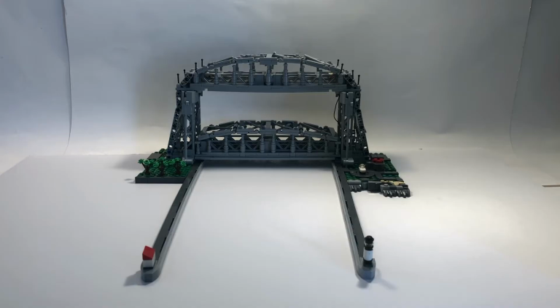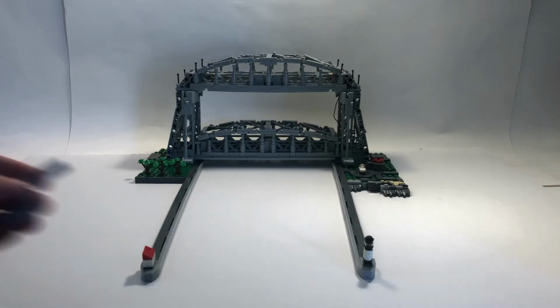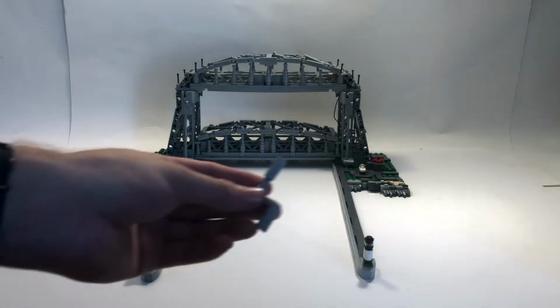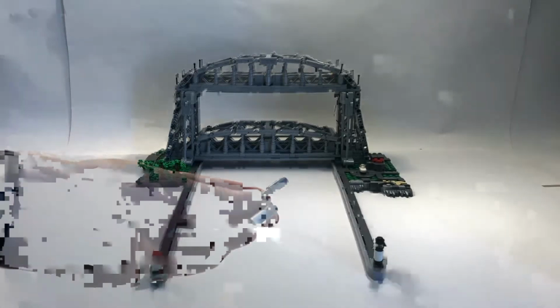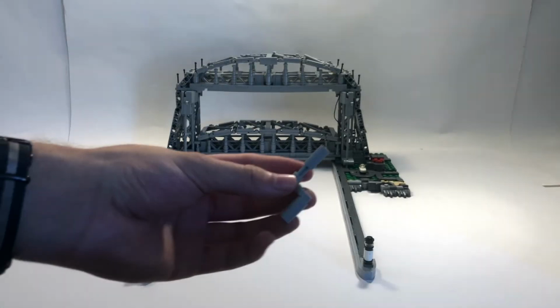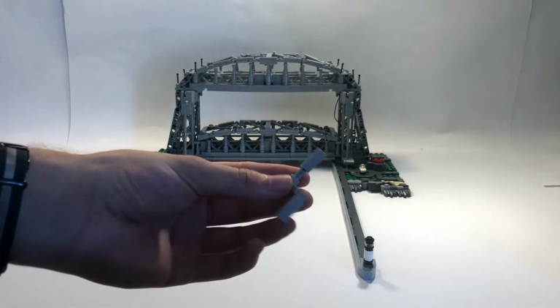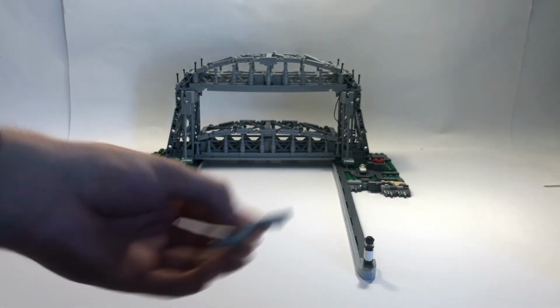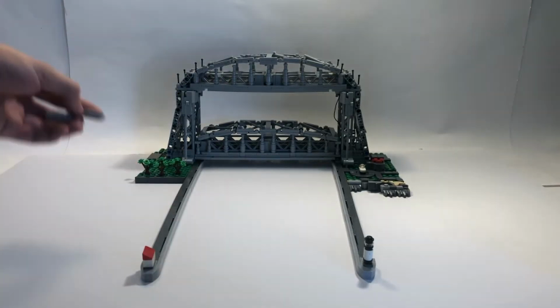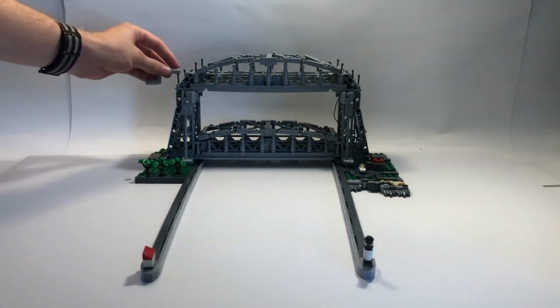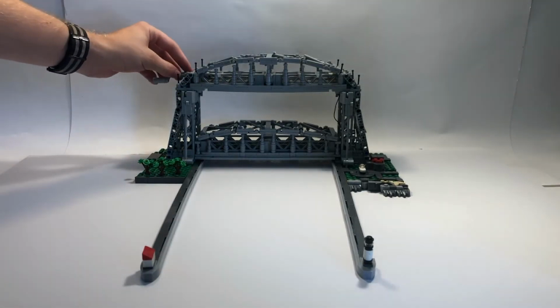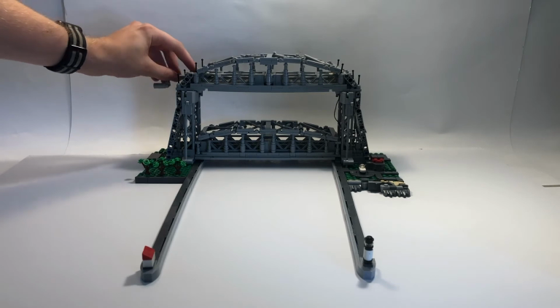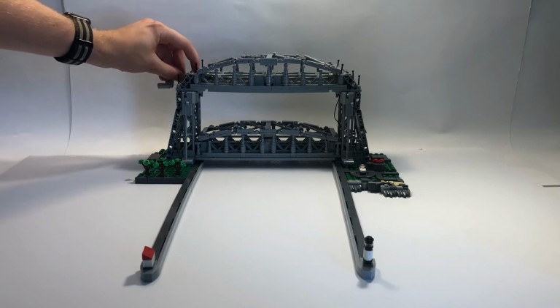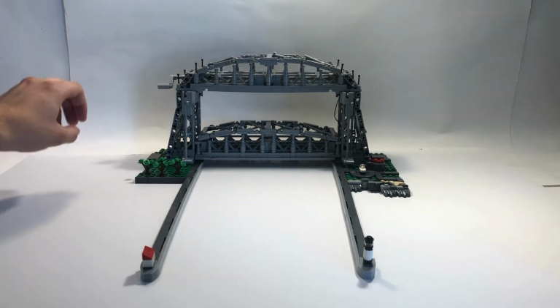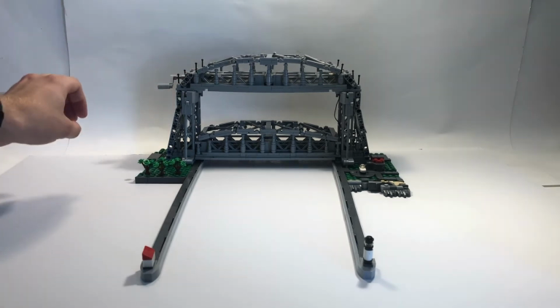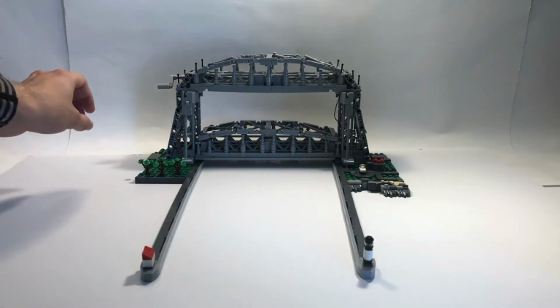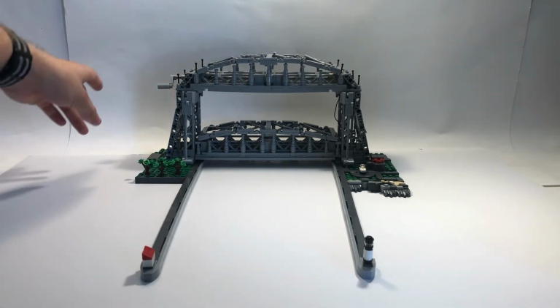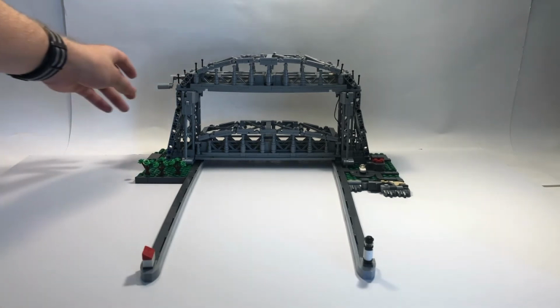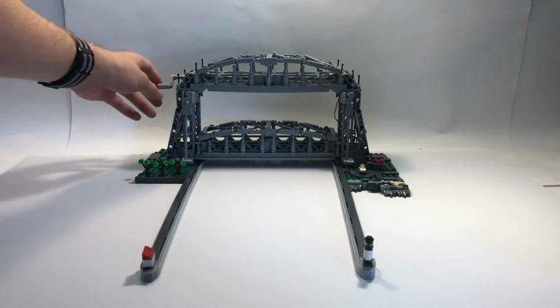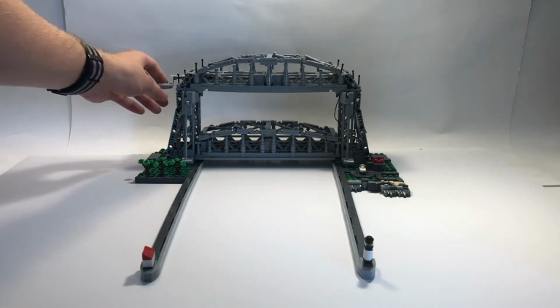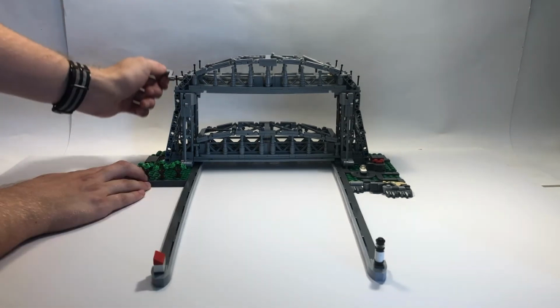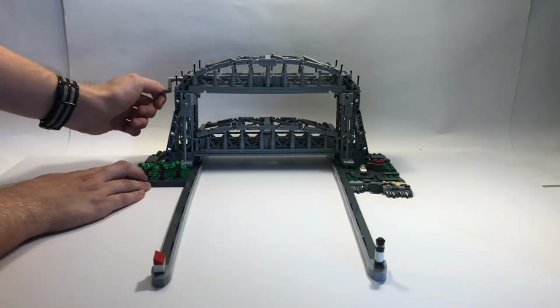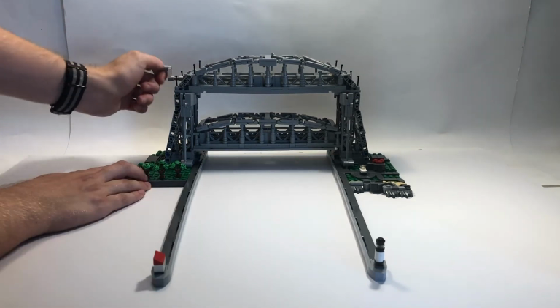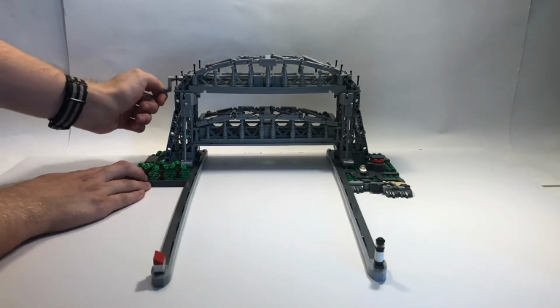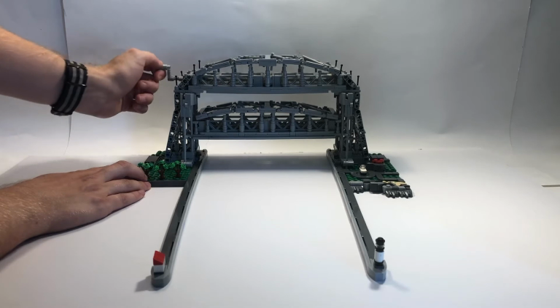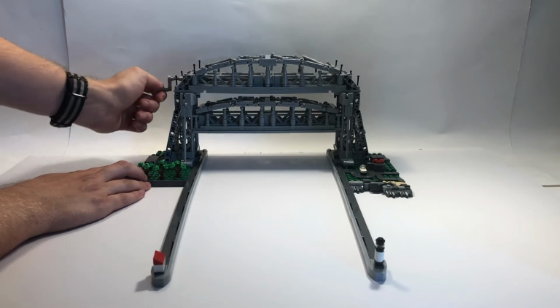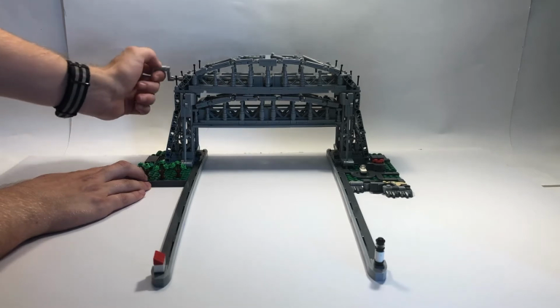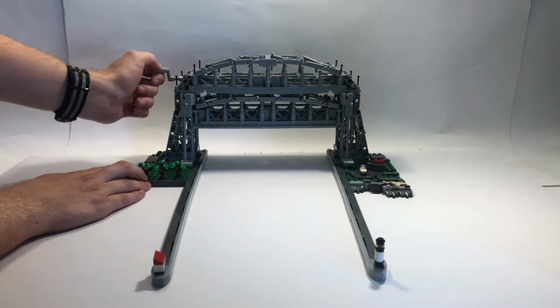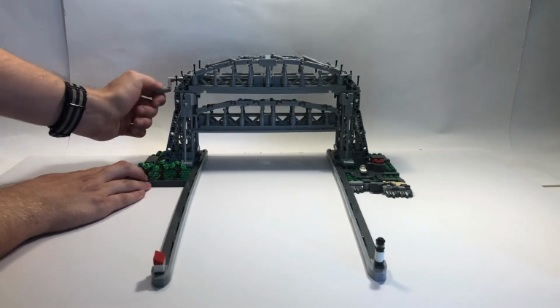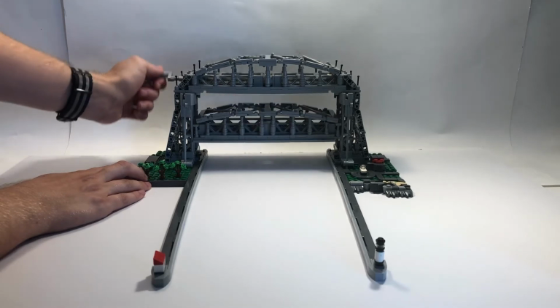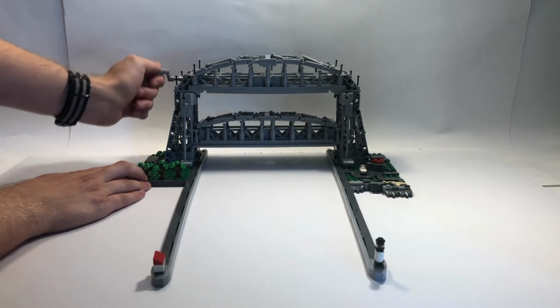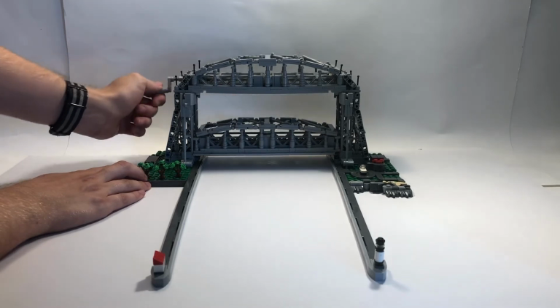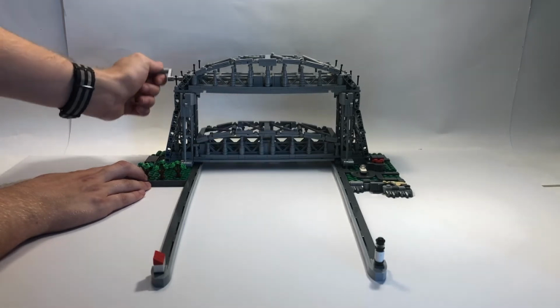All you have to do is put in this crank into the model, then if you twist it you can see that the bridge actually lifts.